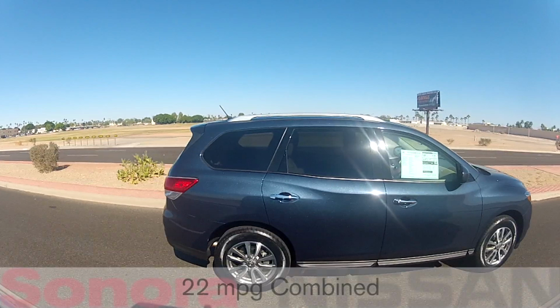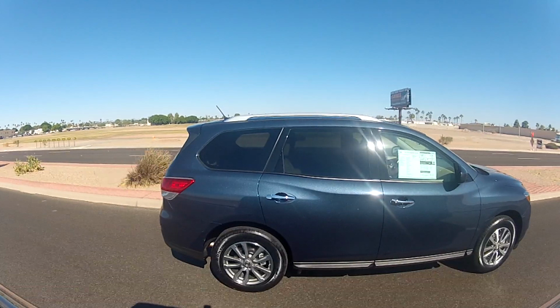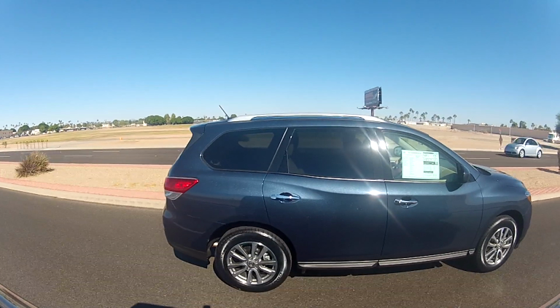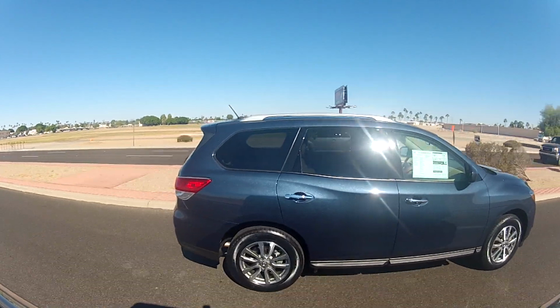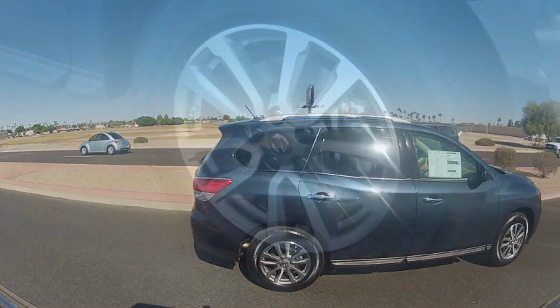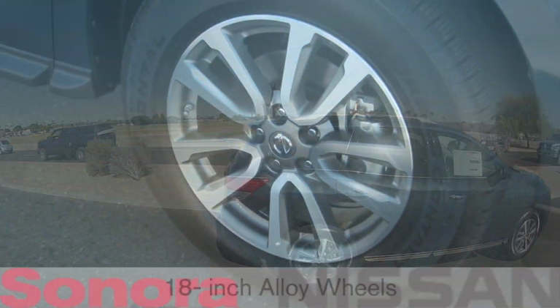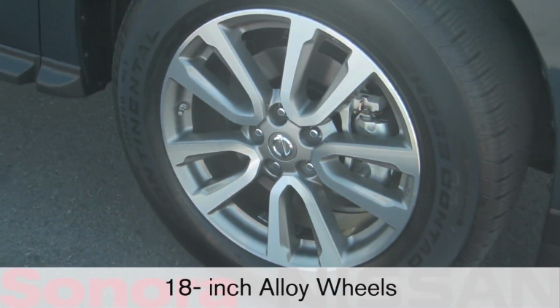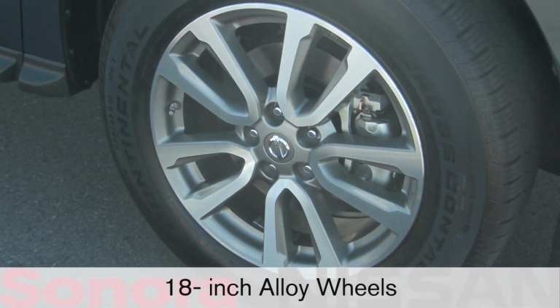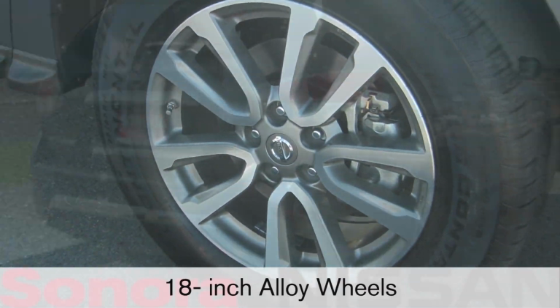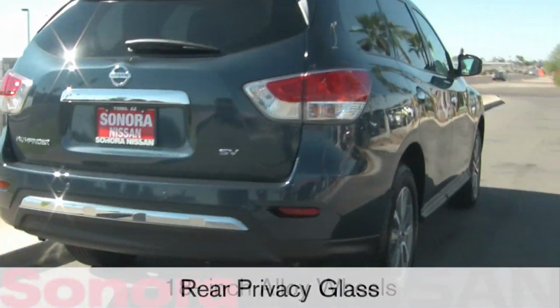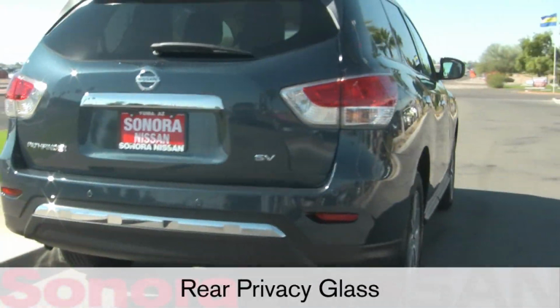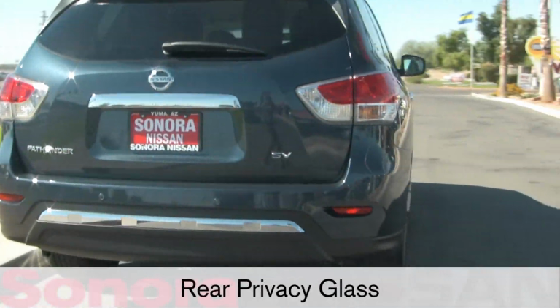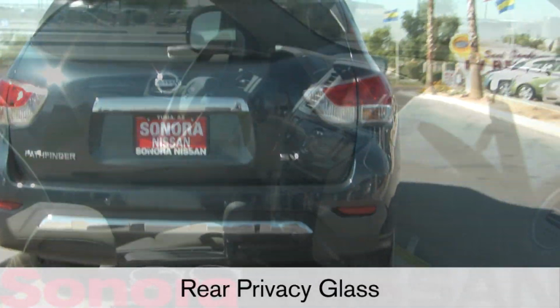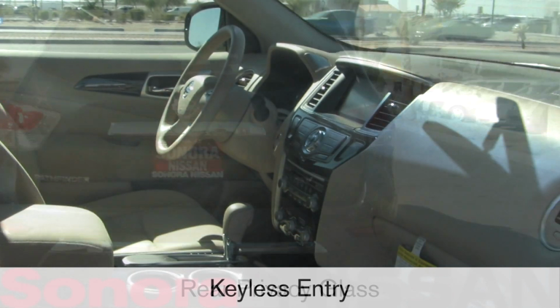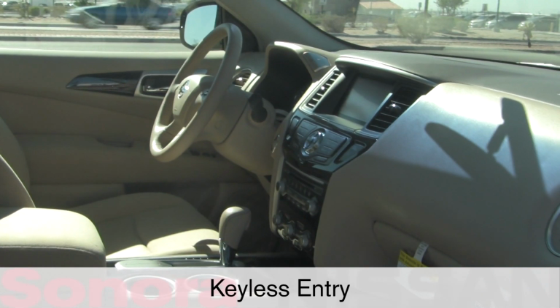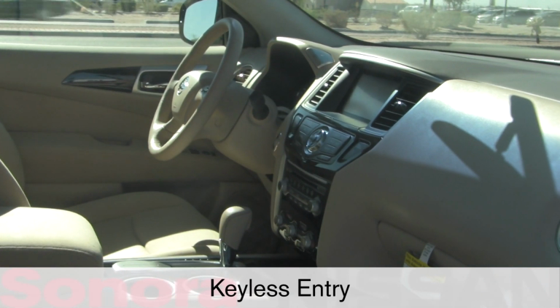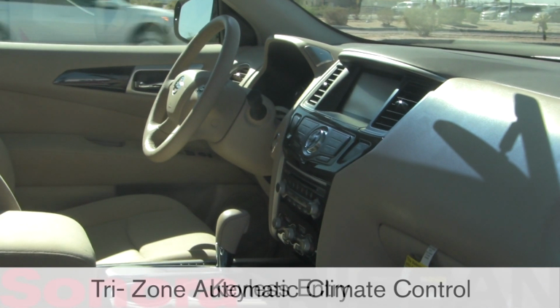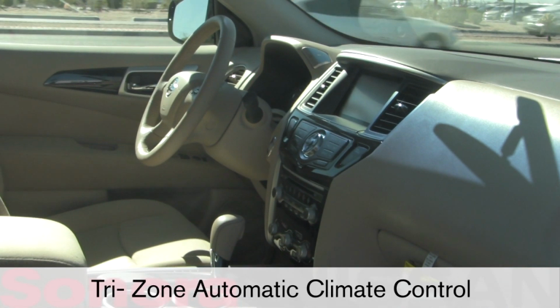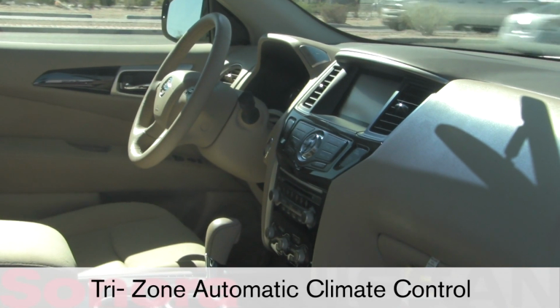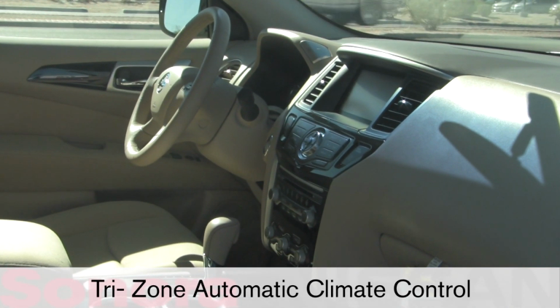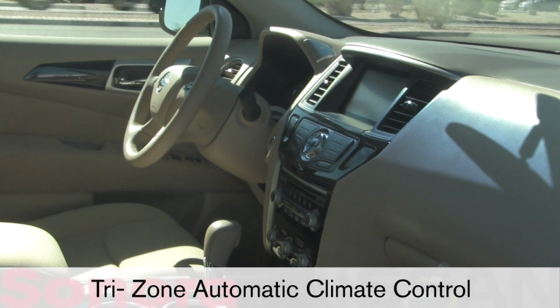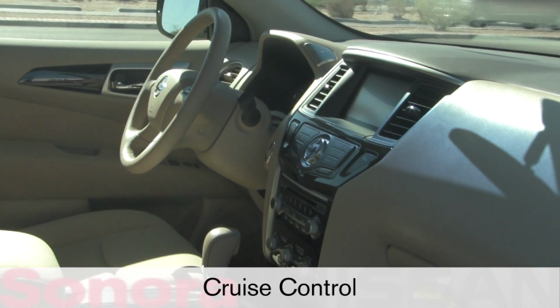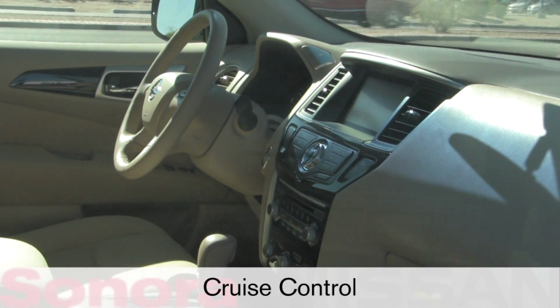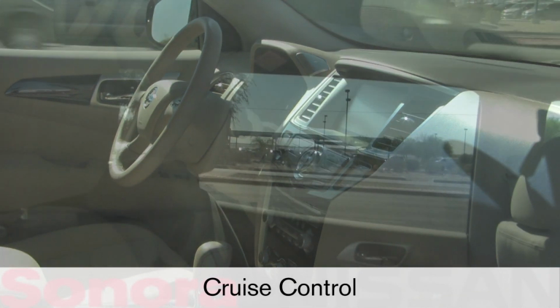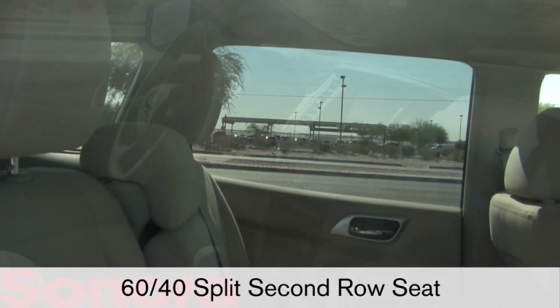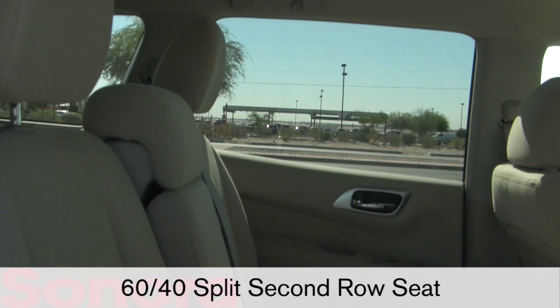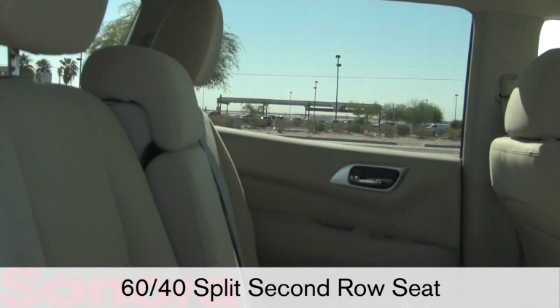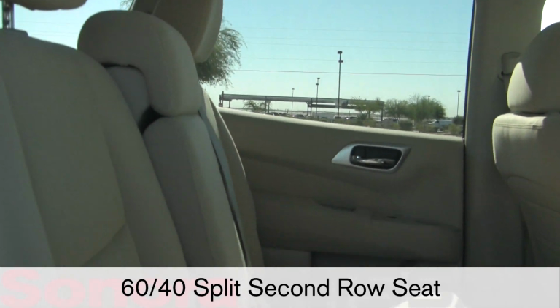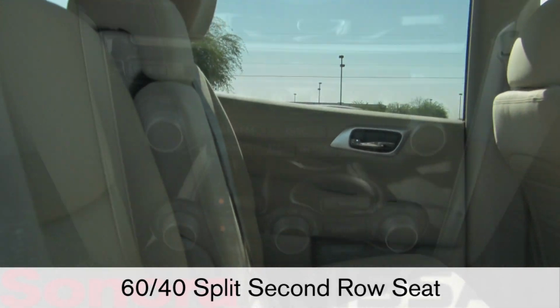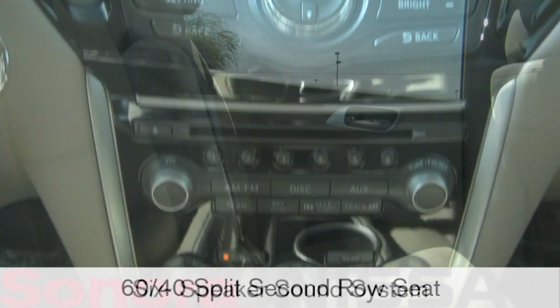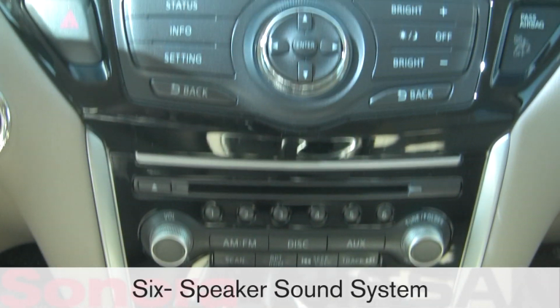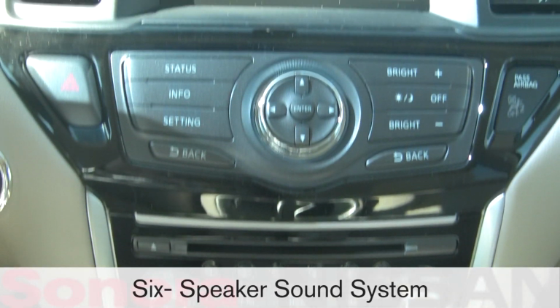Standard equipment on the Pathfinder includes 18-inch alloy wheels, rear privacy glass, keyless entry, tri-zone automatic climate control, cruise control, a 60-40 split second-row seat, and a six-speaker sound system.